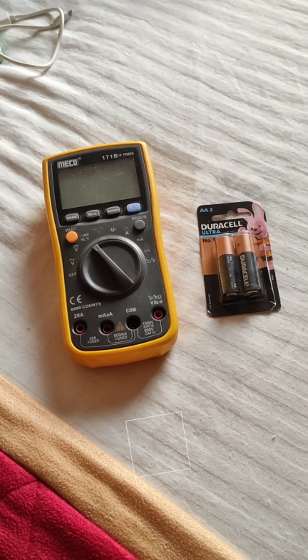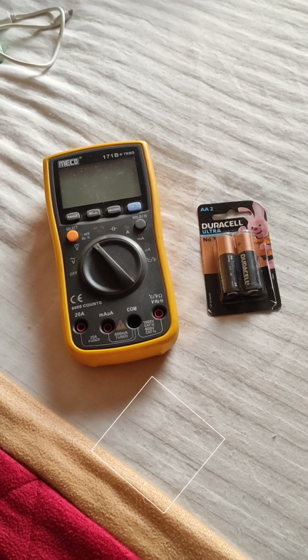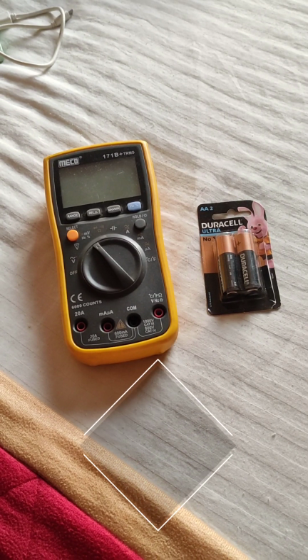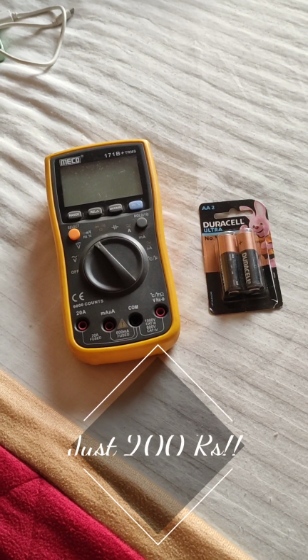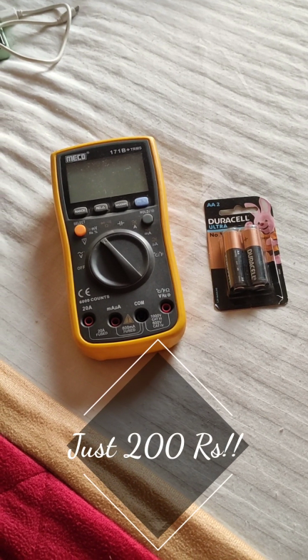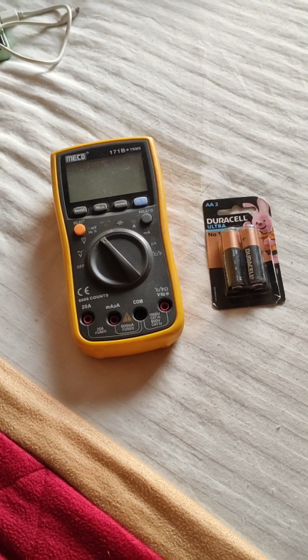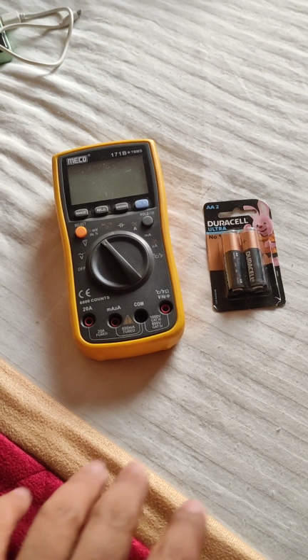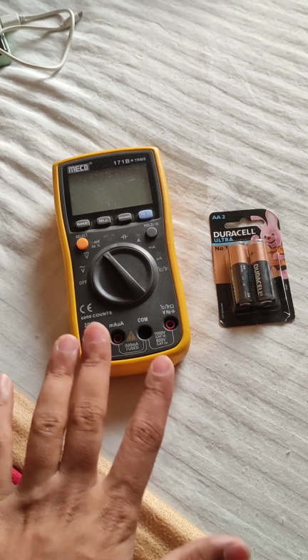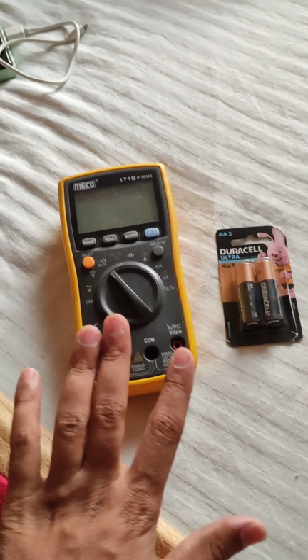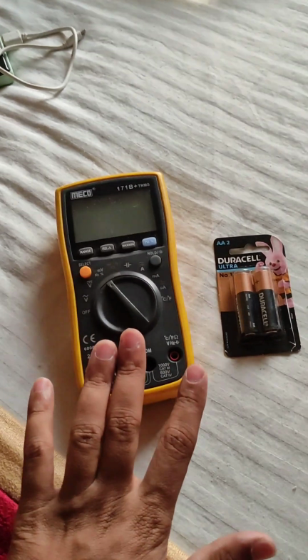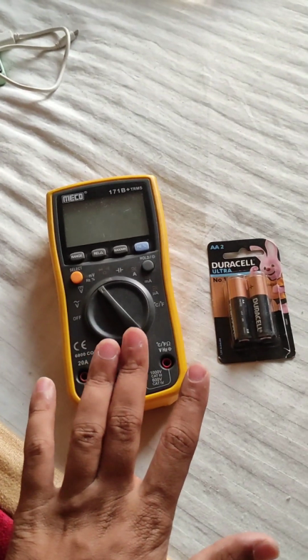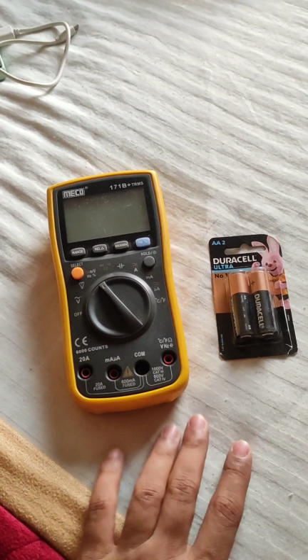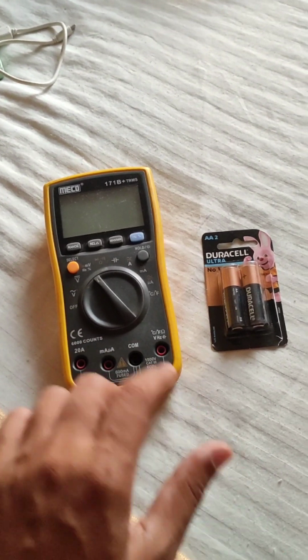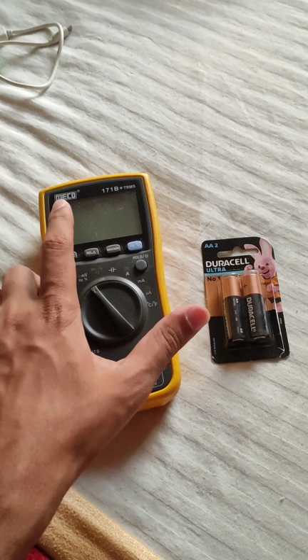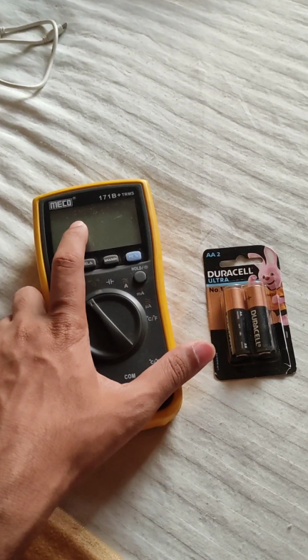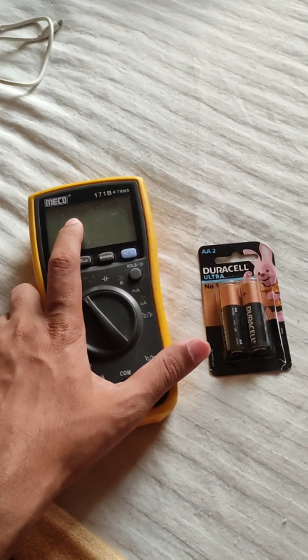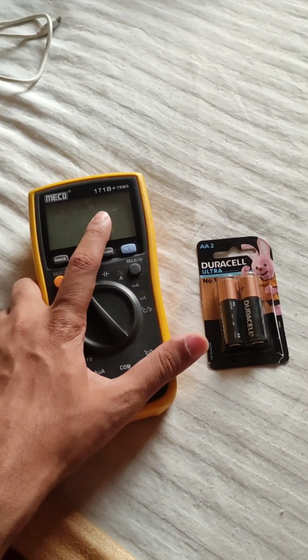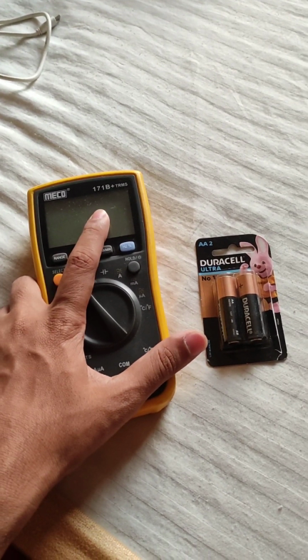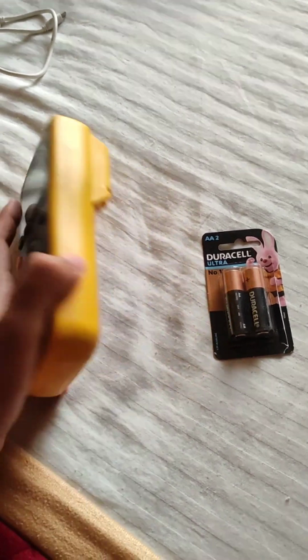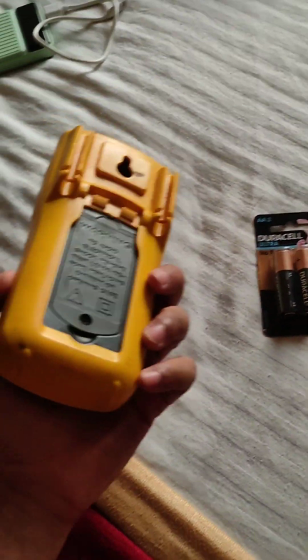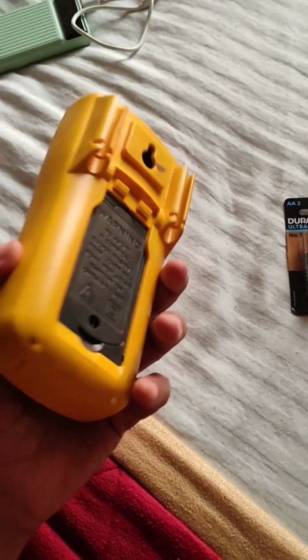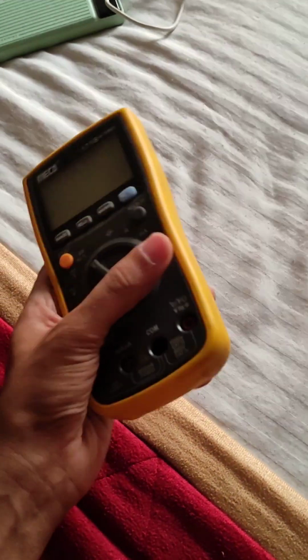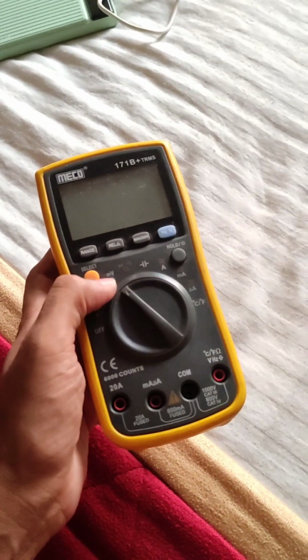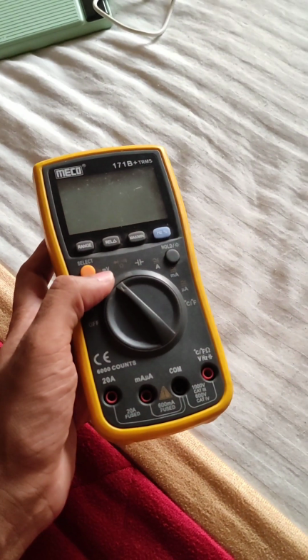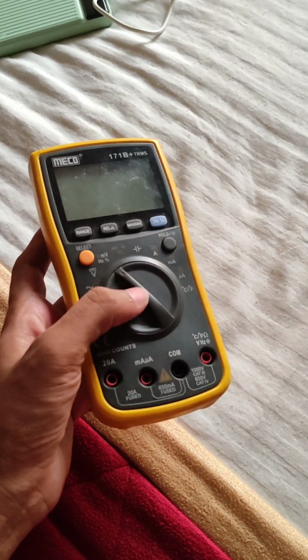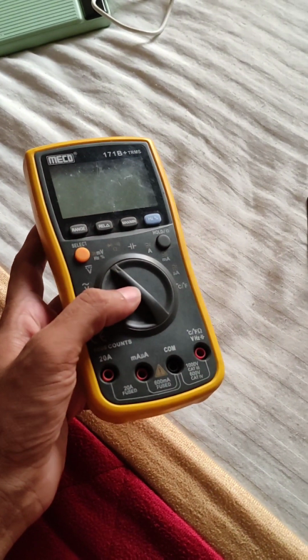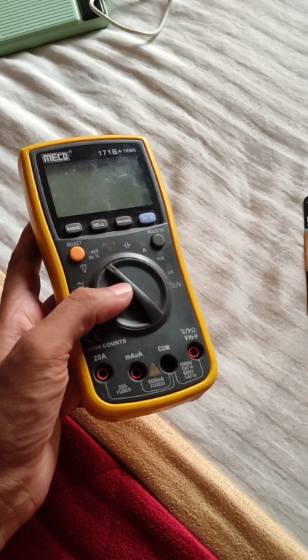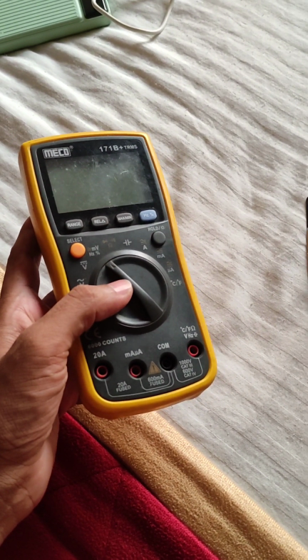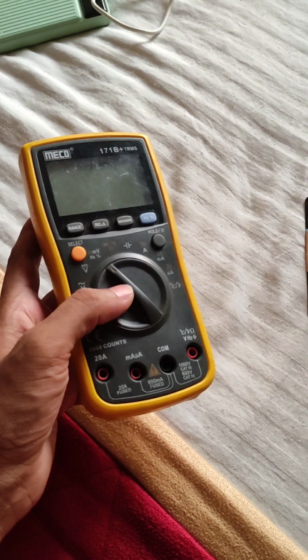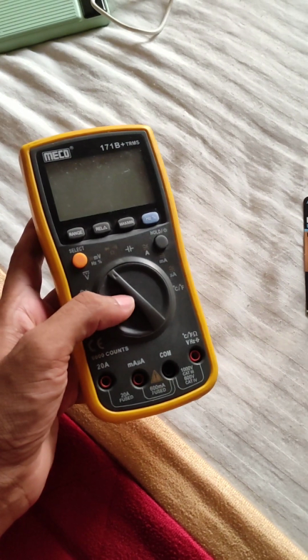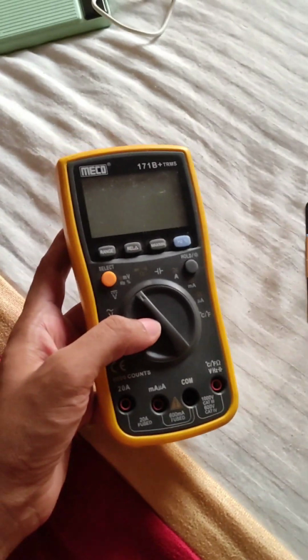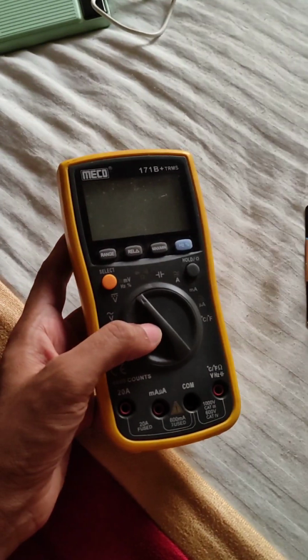Hello everyone, welcome back to Instant Electronics and this is the third item from the Bangalore thrifting series. As you can see, this is a Mekko OneZone1B True Armos Multimeter and I got it for just 200 rupees, believe it or not.